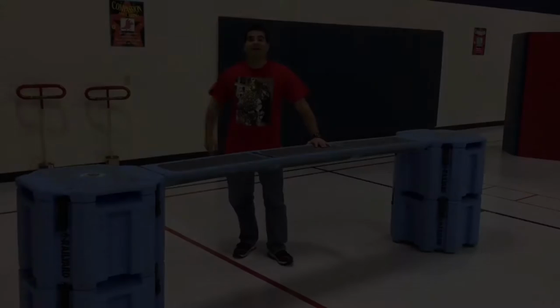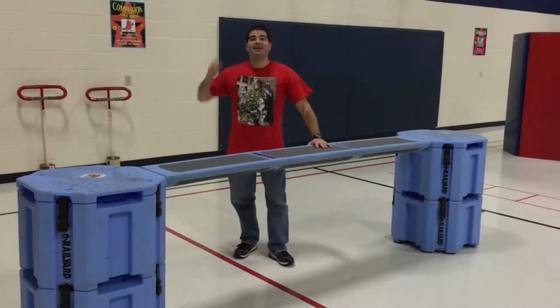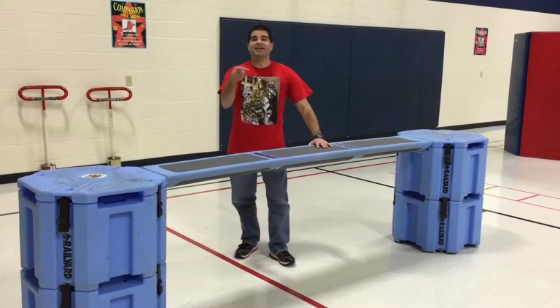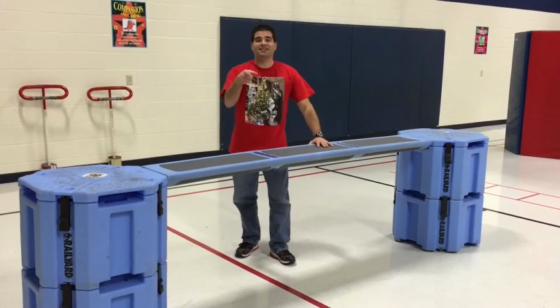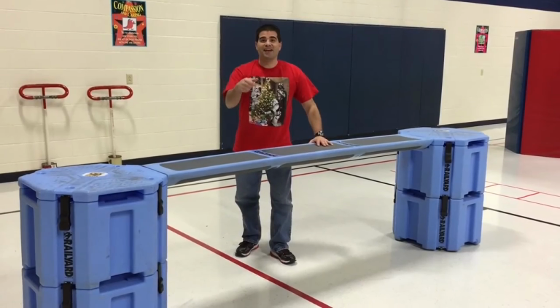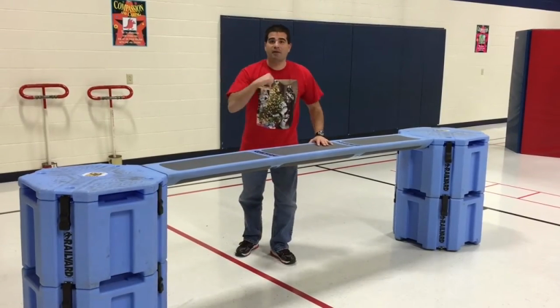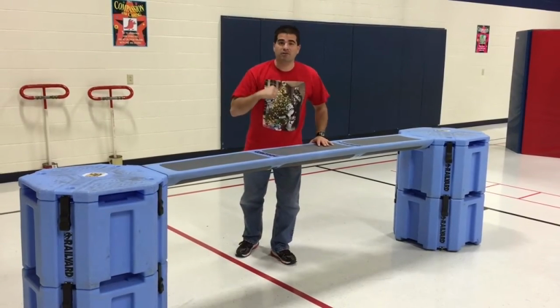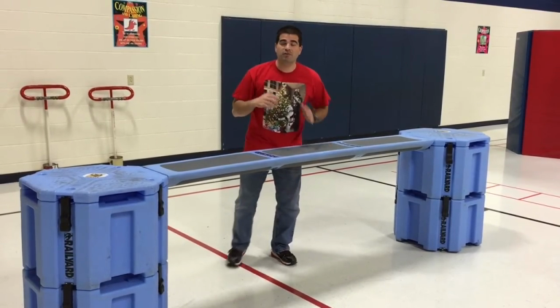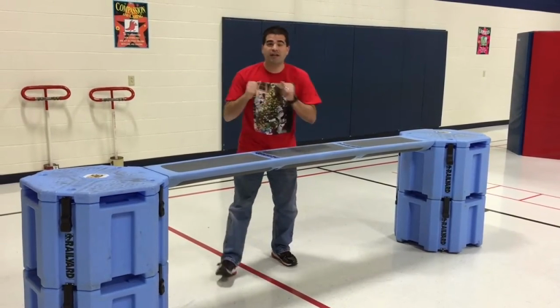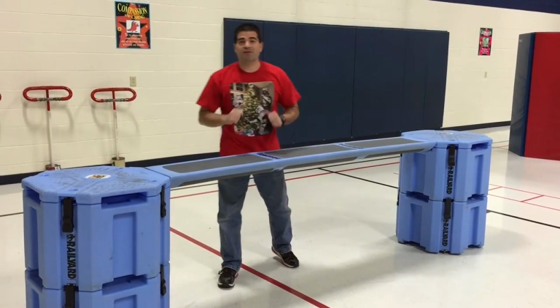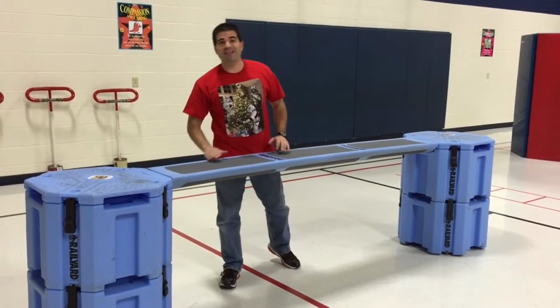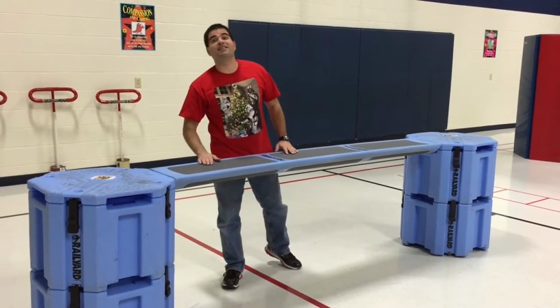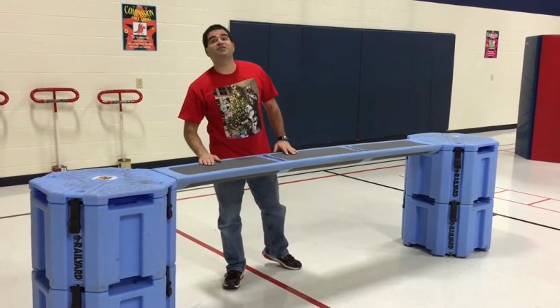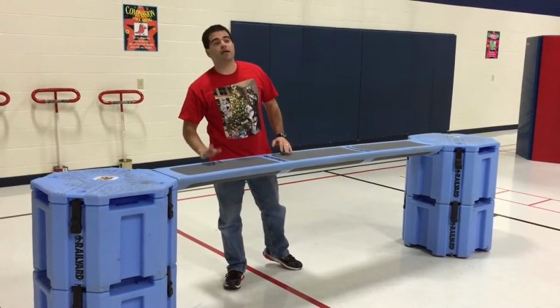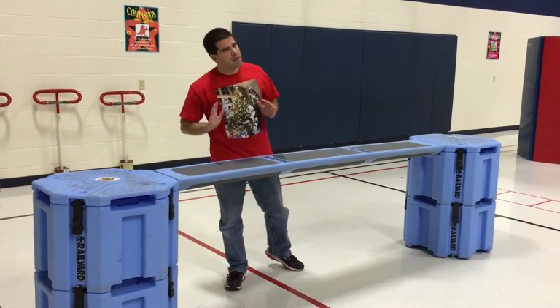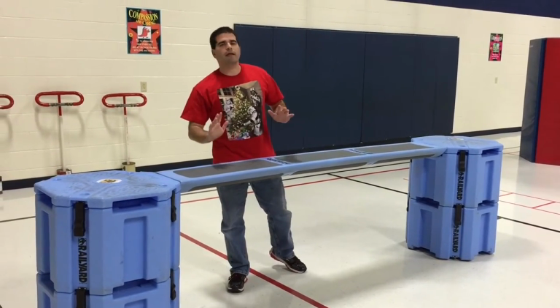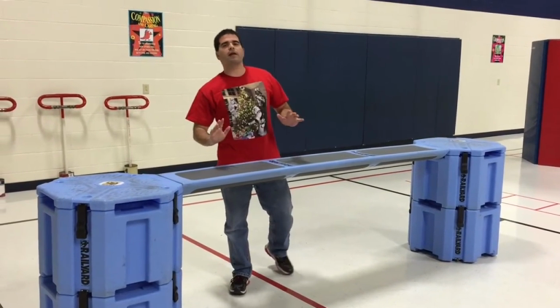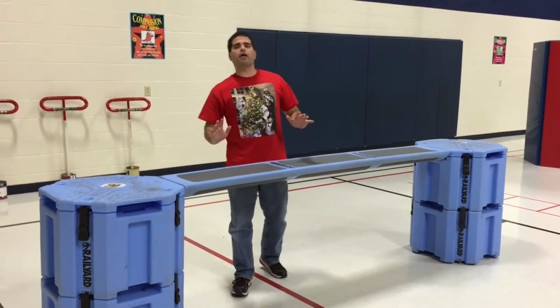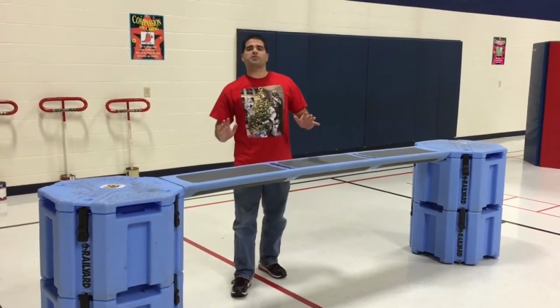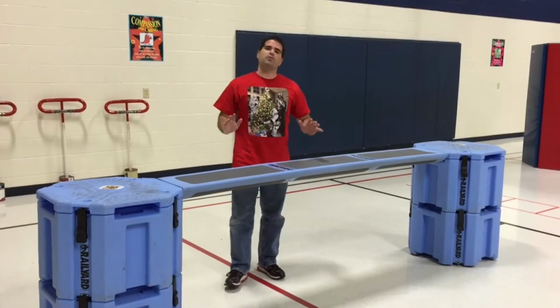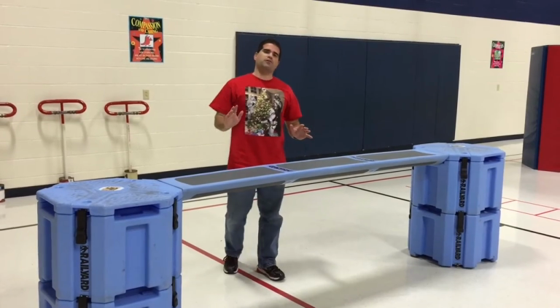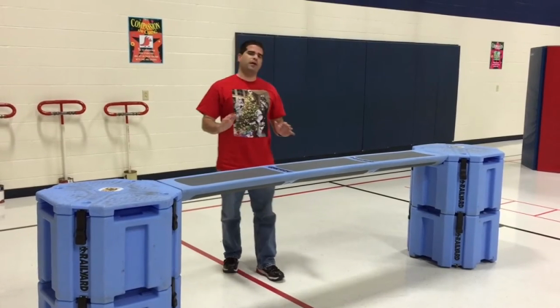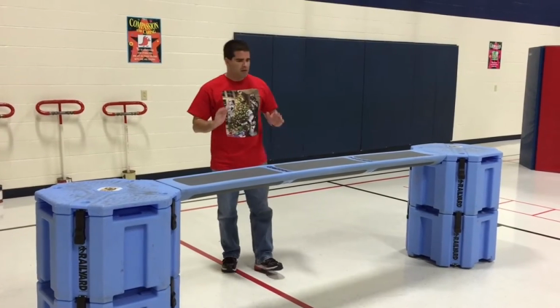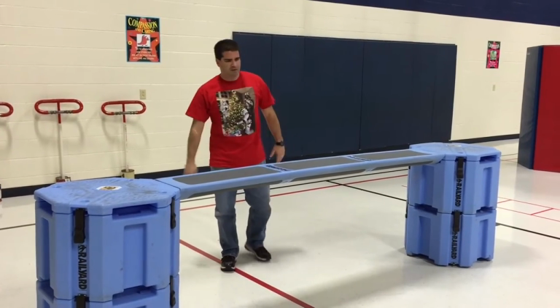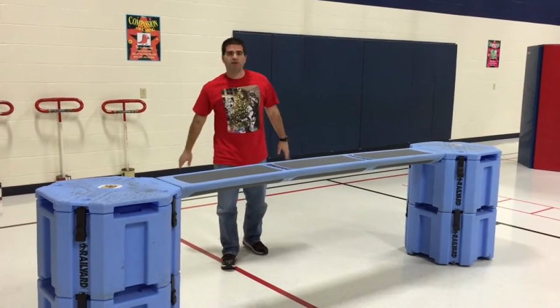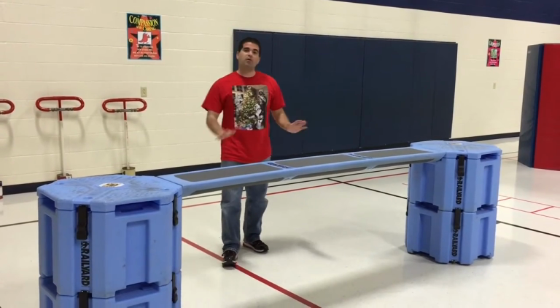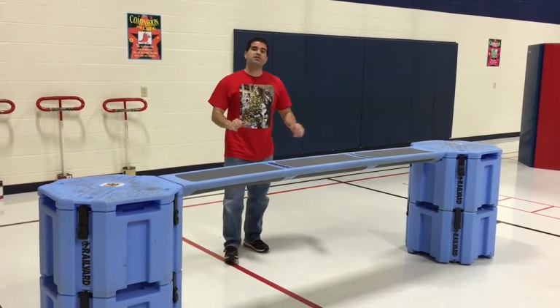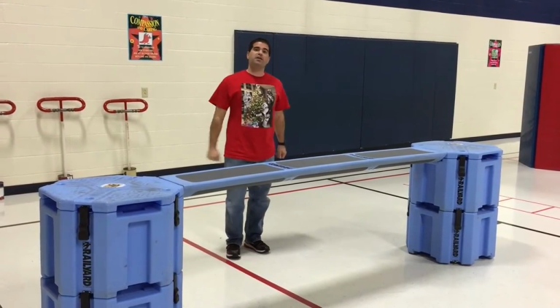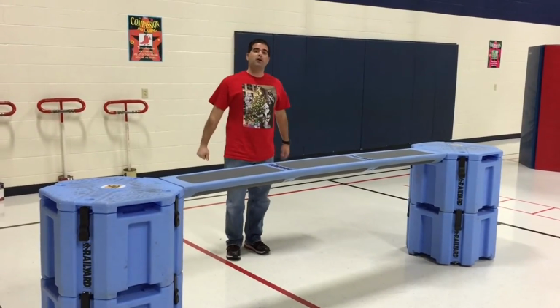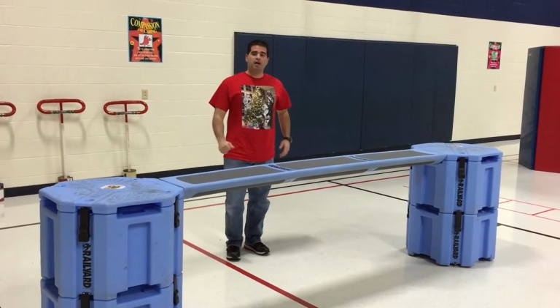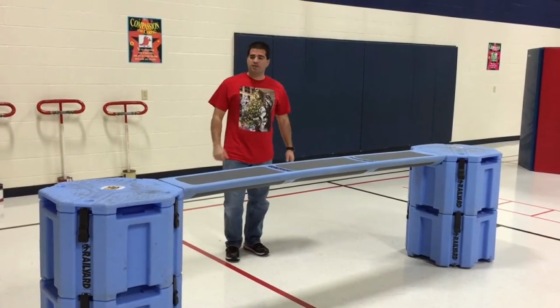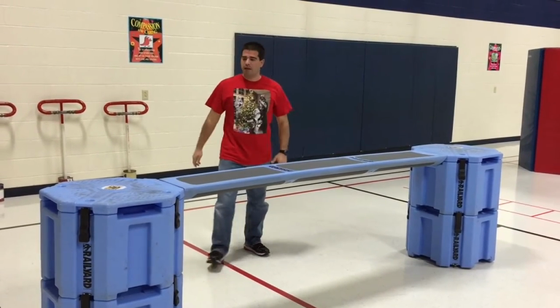Hey, let's get active. I'm Coach Brill. Thank you for tuning in to Teach Phys Ed. Got another obstacle course for you, and here's how we set it up this time.